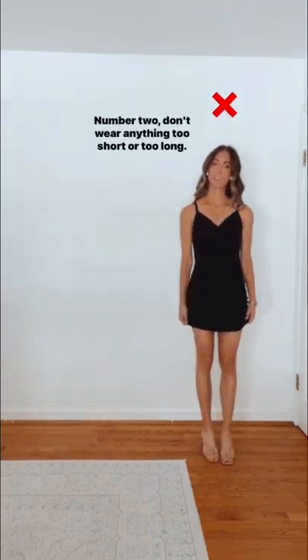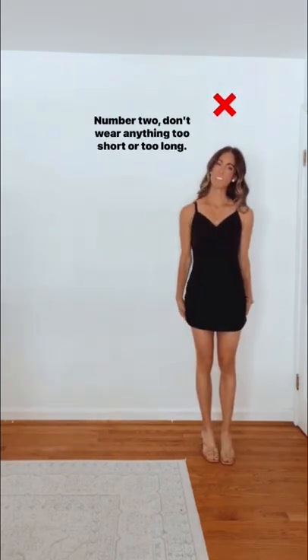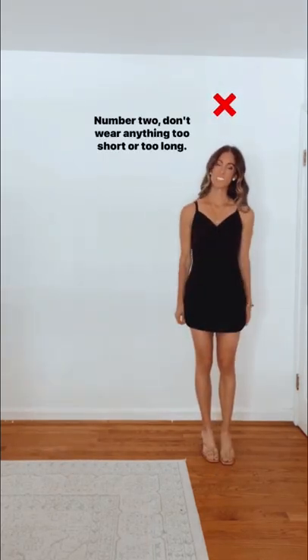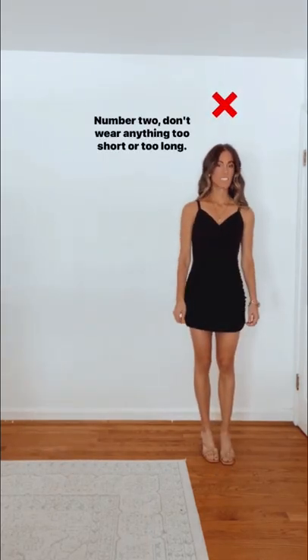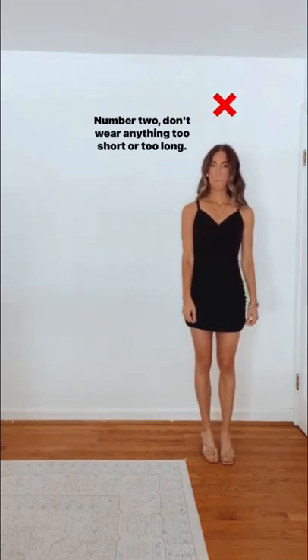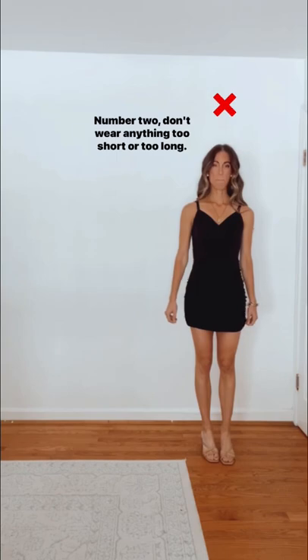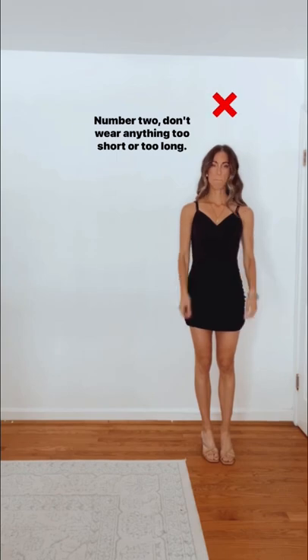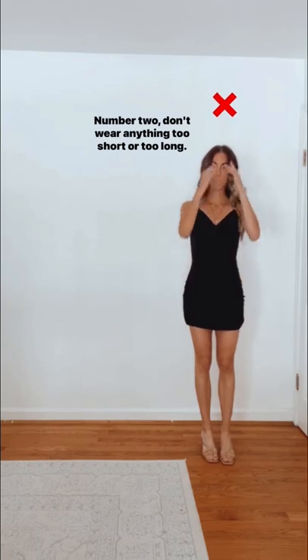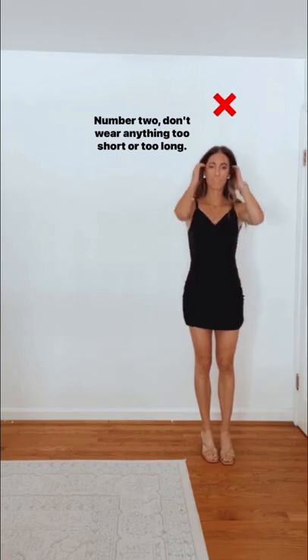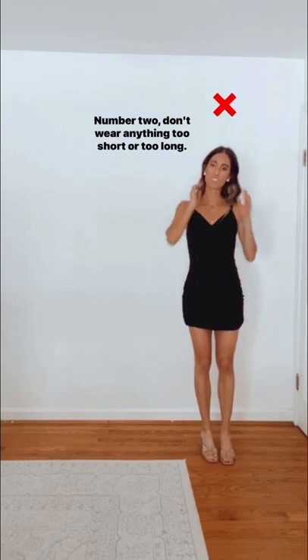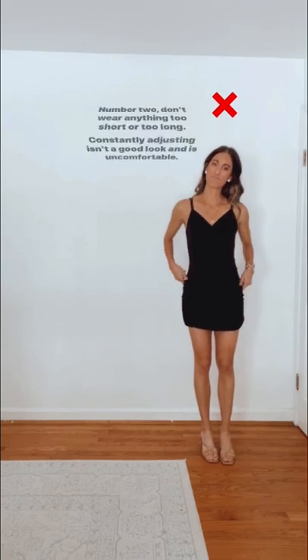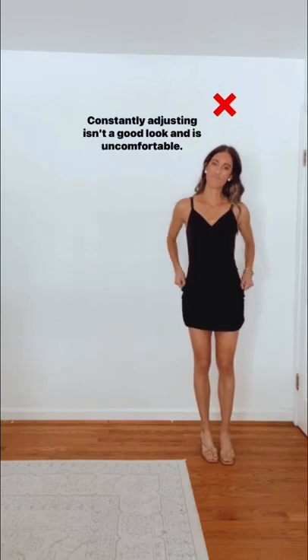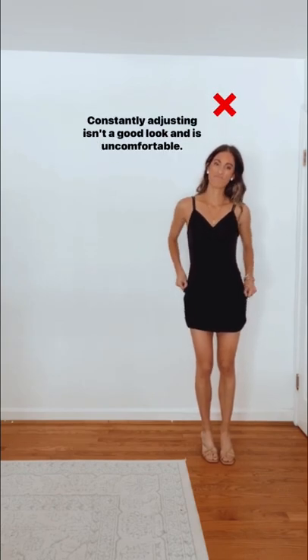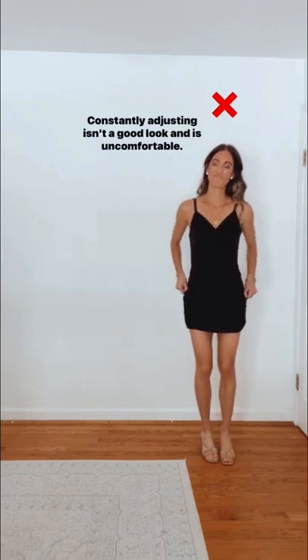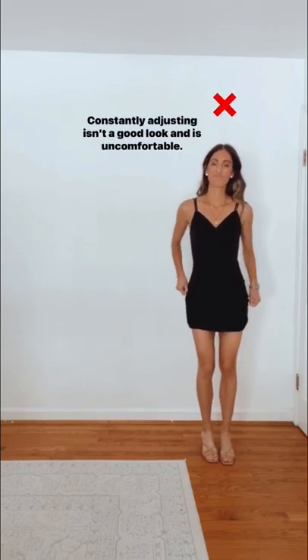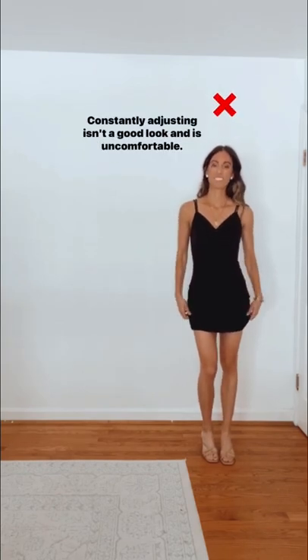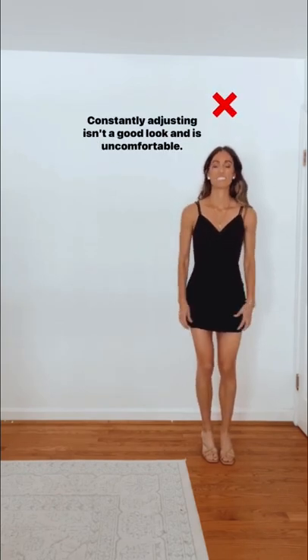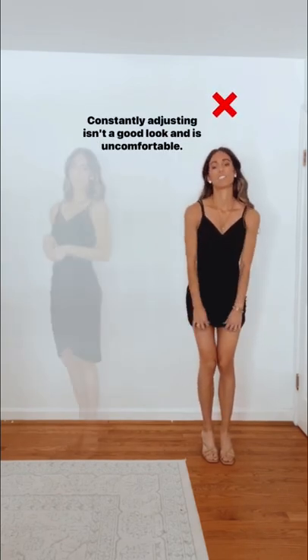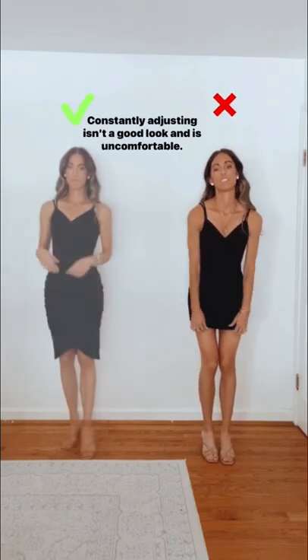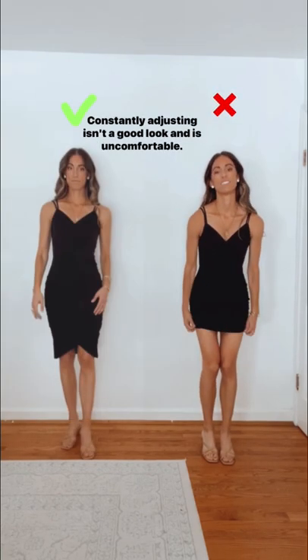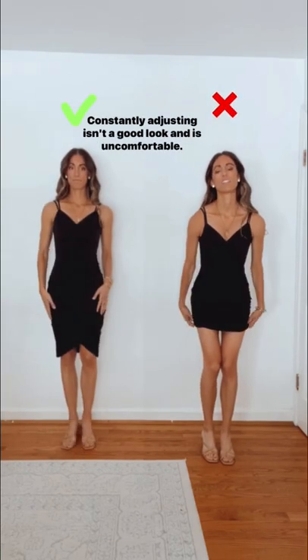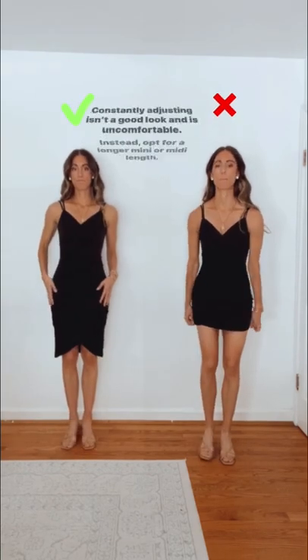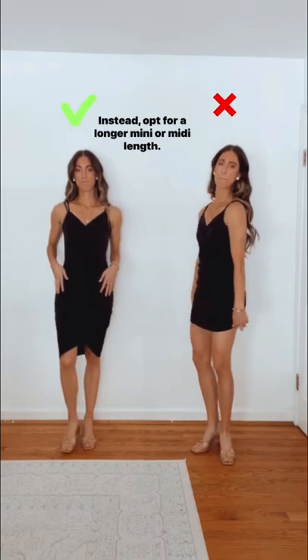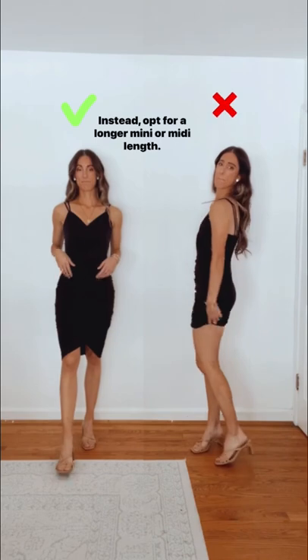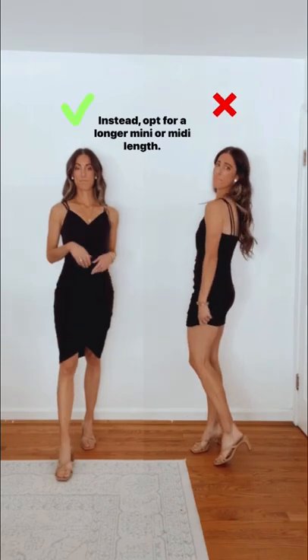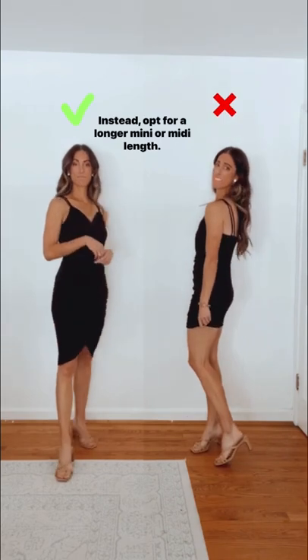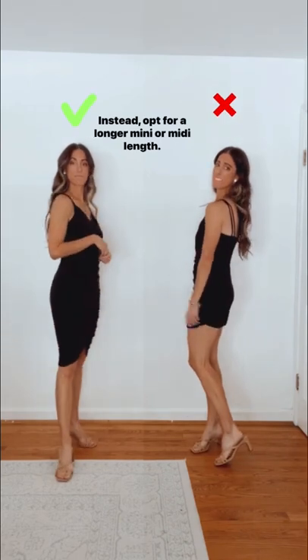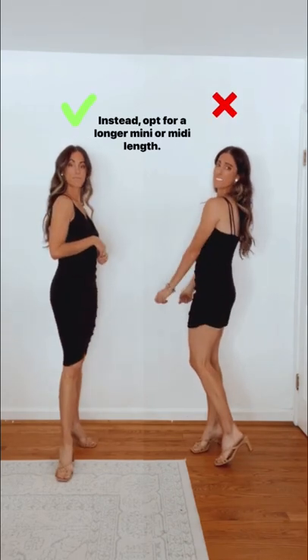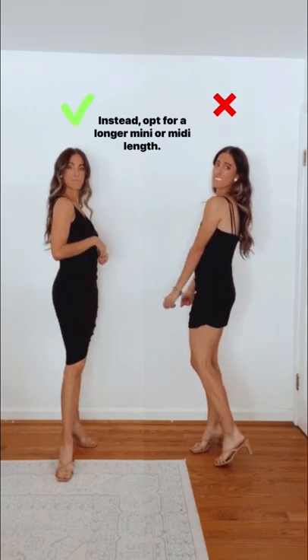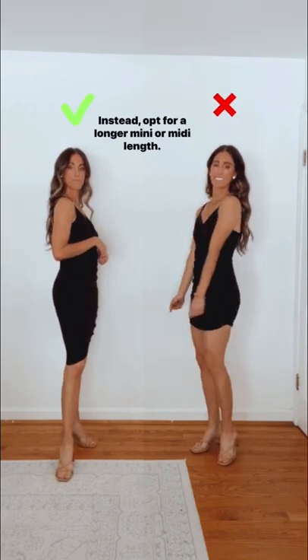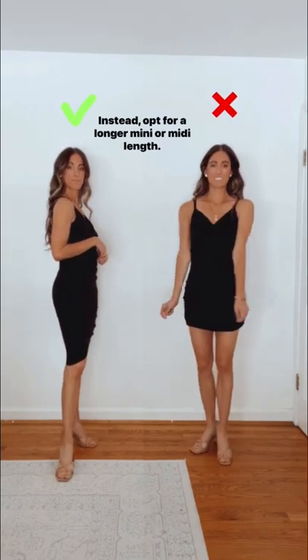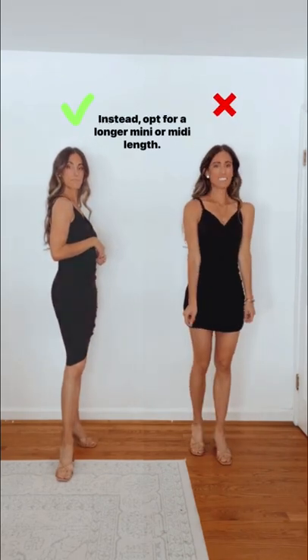Number two, don't wear anything too short or too long. Constantly adjusting isn't a good look and is uncomfortable. Instead, opt for a longer mini or midi length.